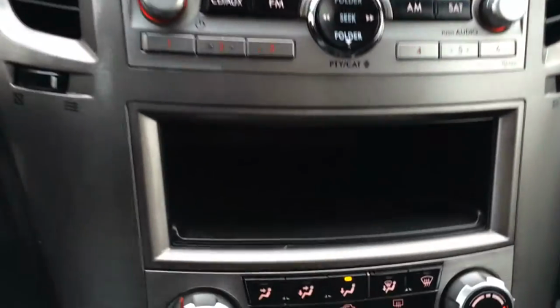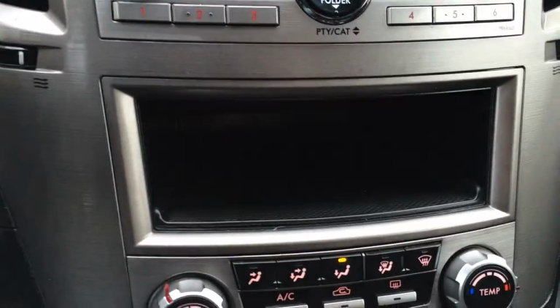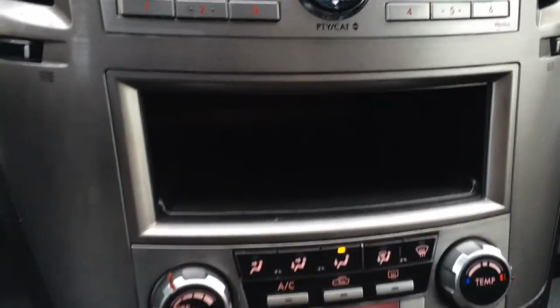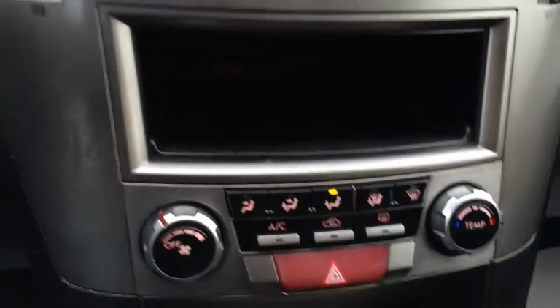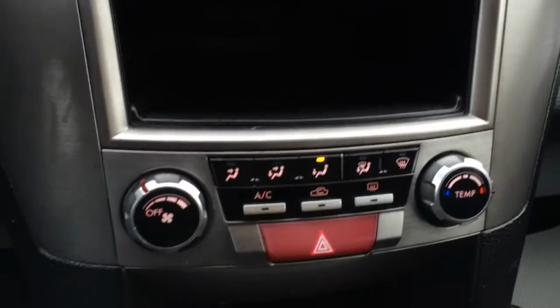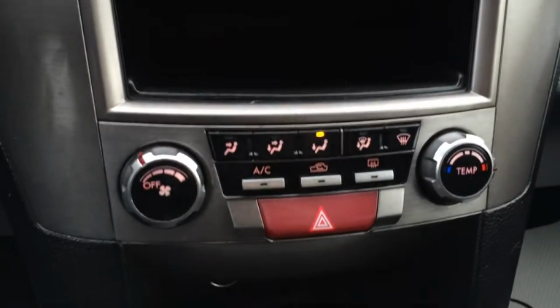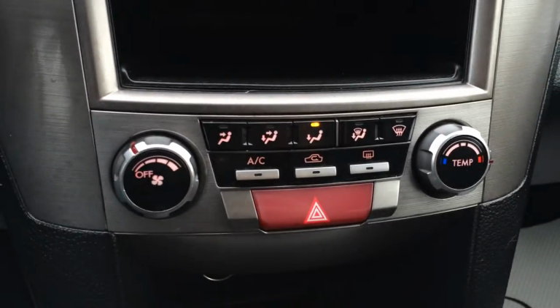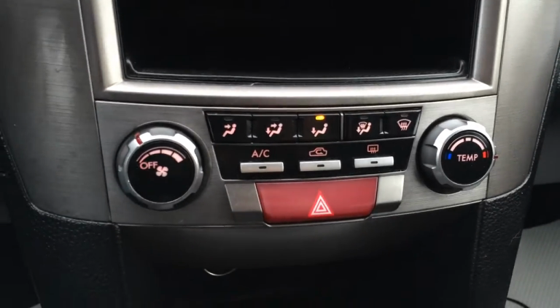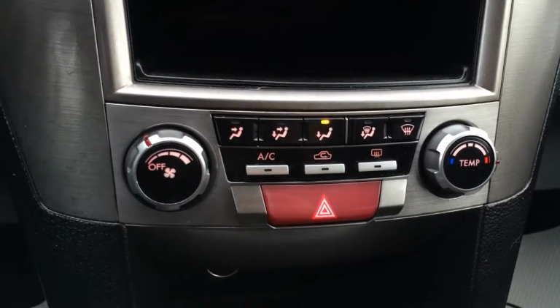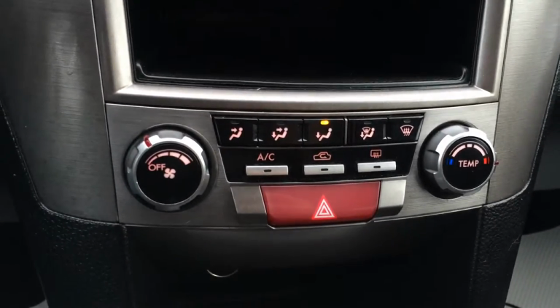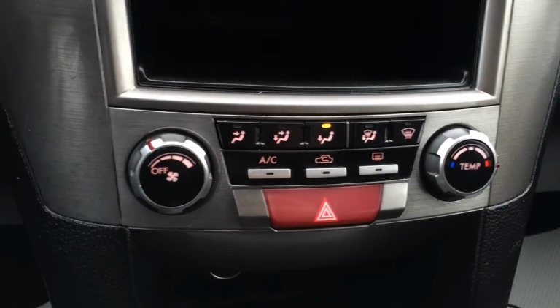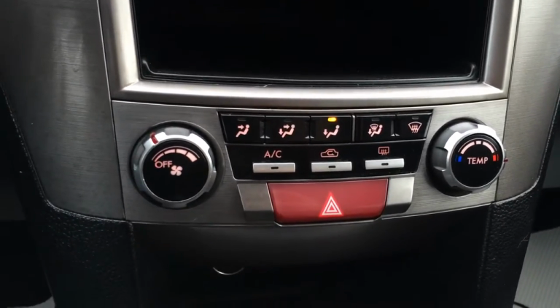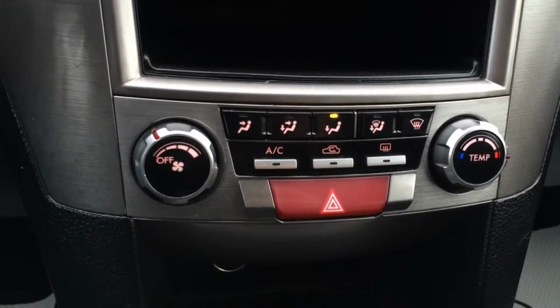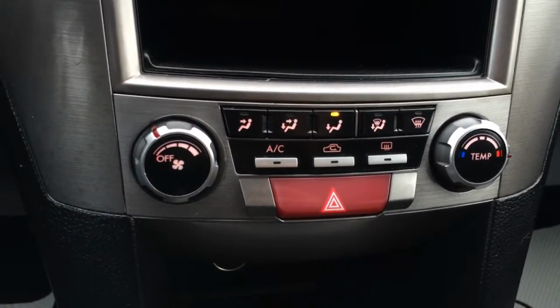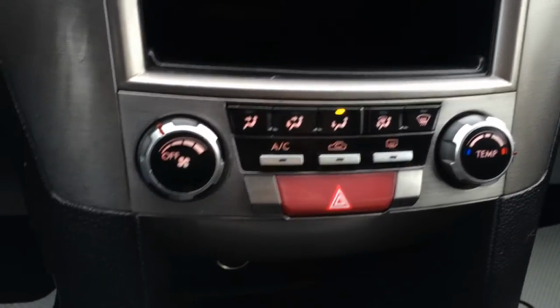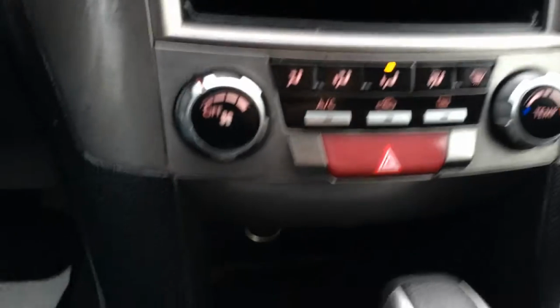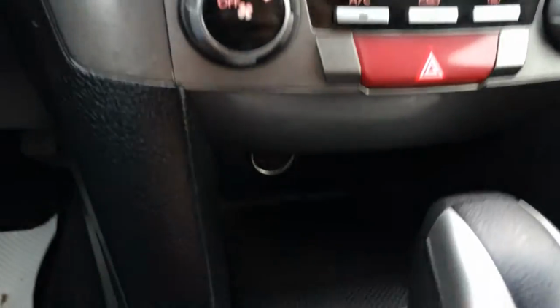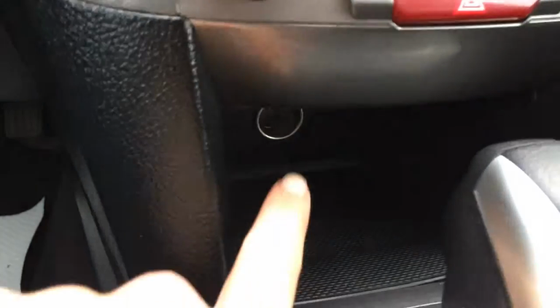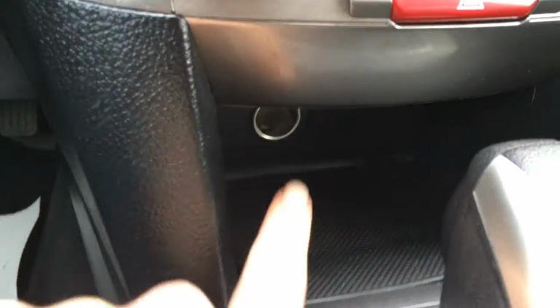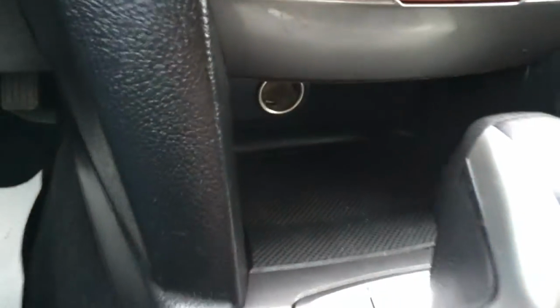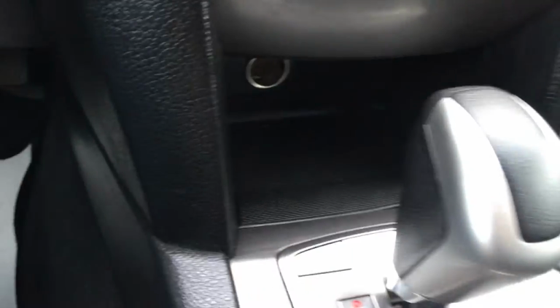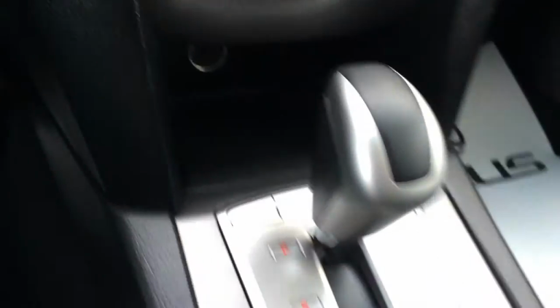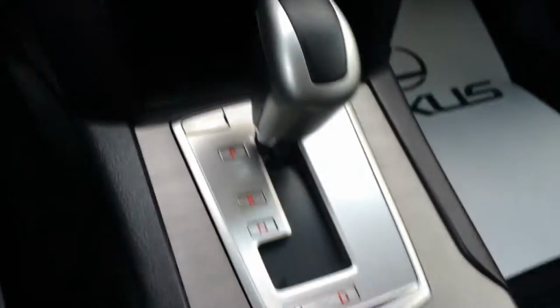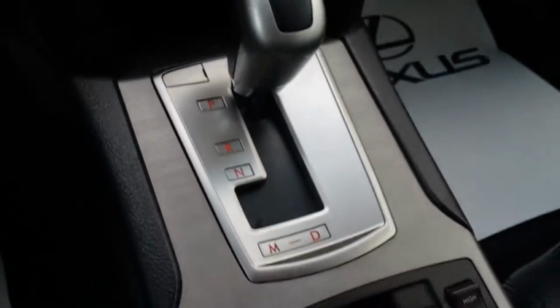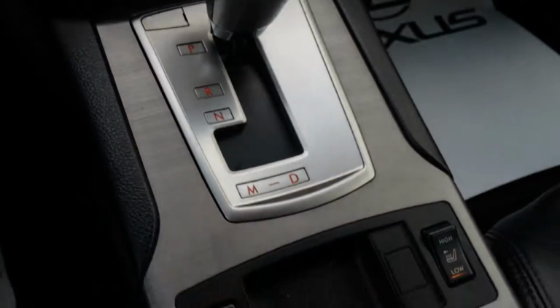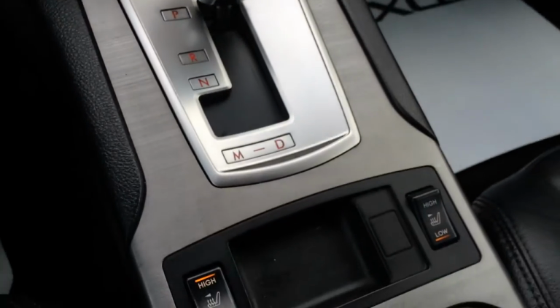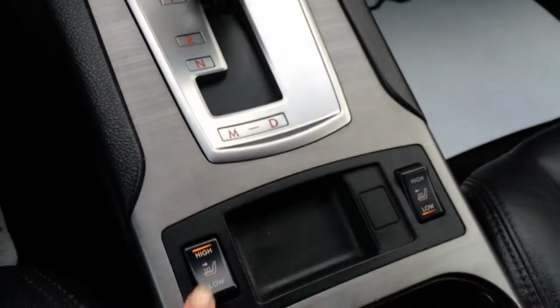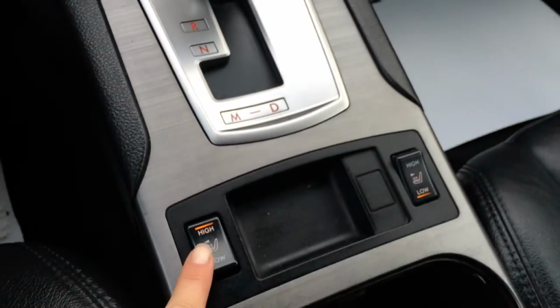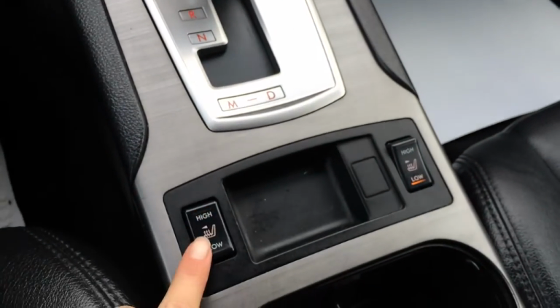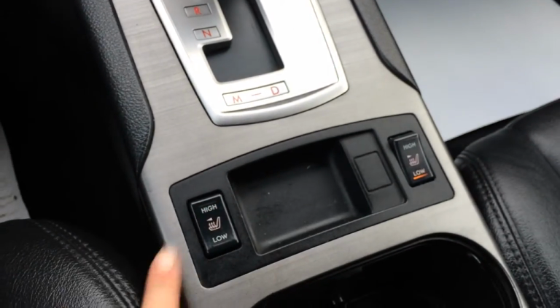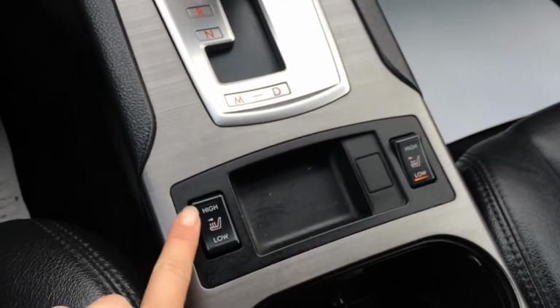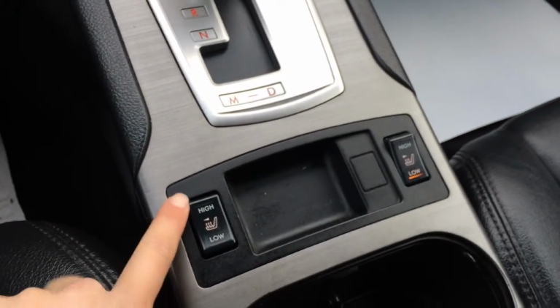Cubby hole. You have AC, front and rear defrost. Side mirrors are heated. Power outlets. Heated front seats with low and high option.